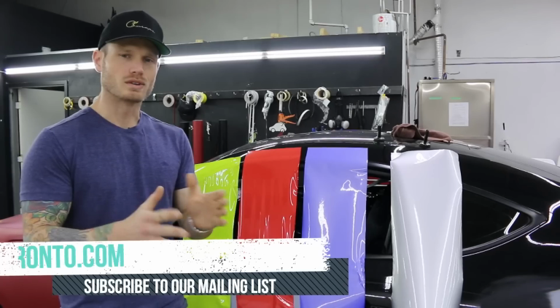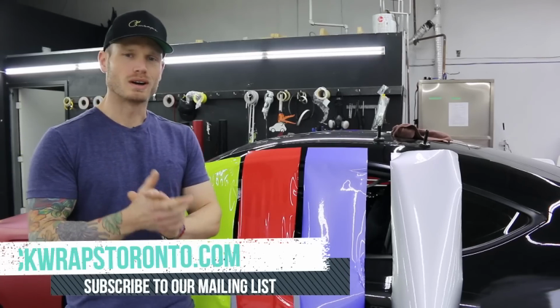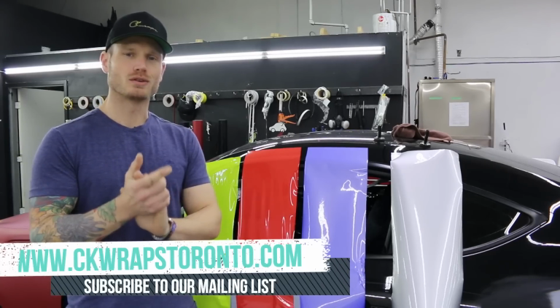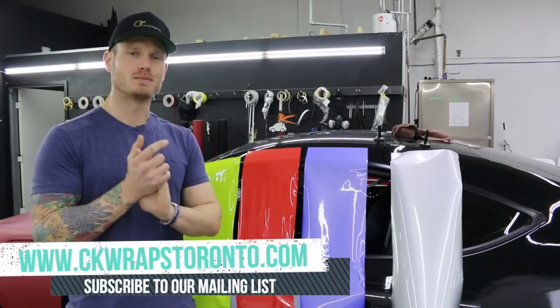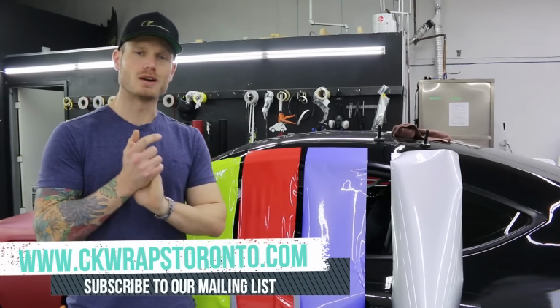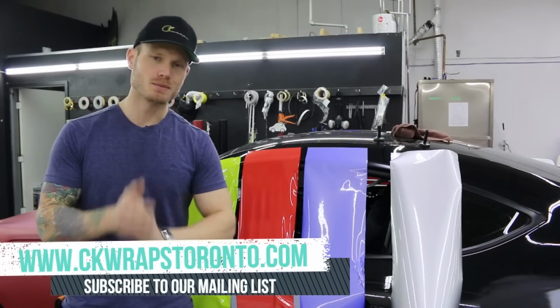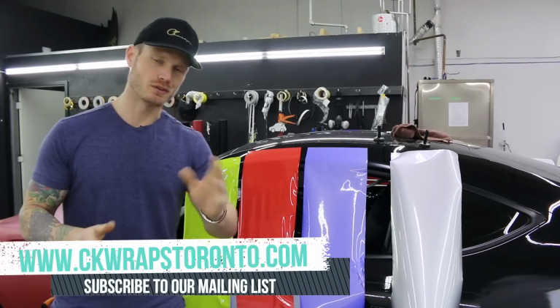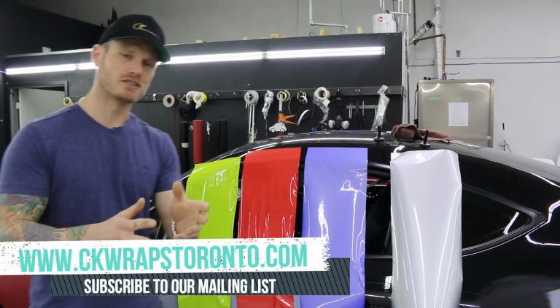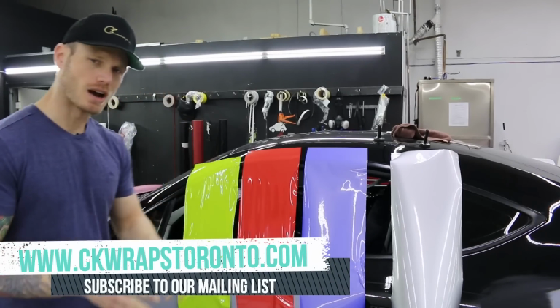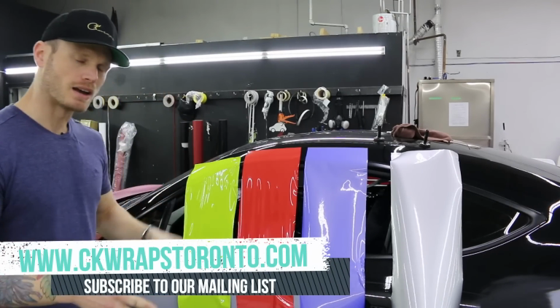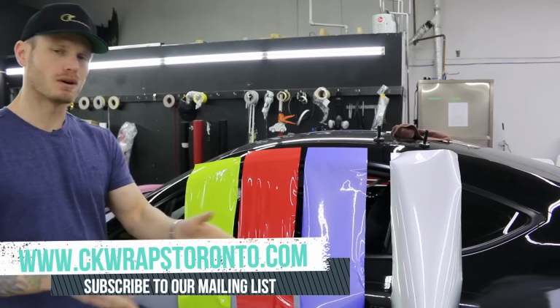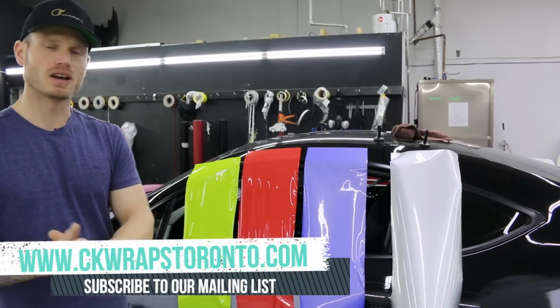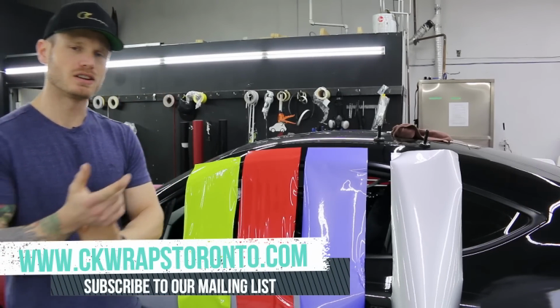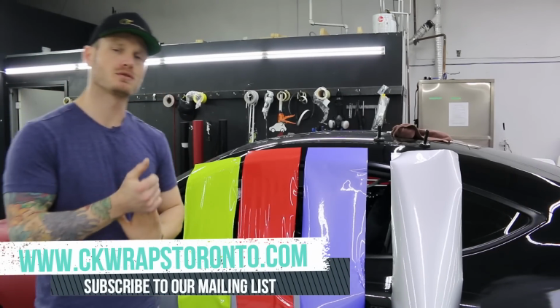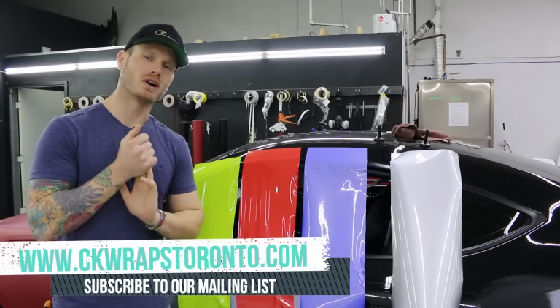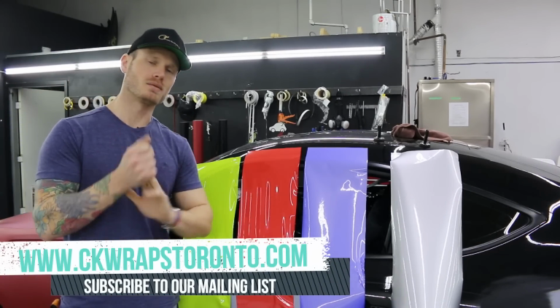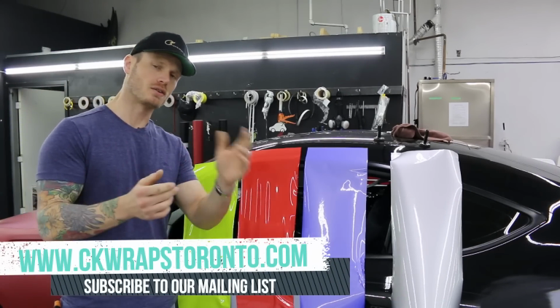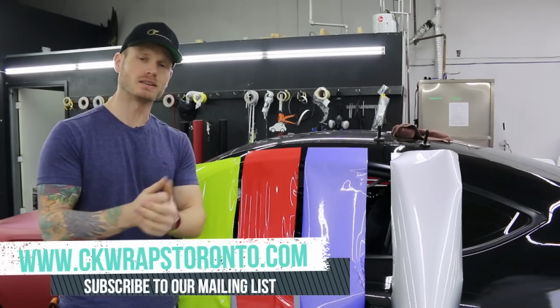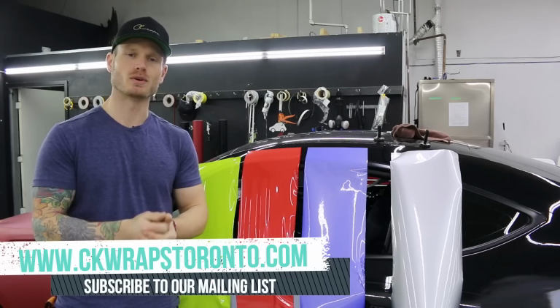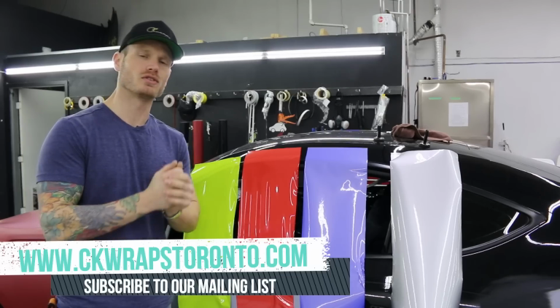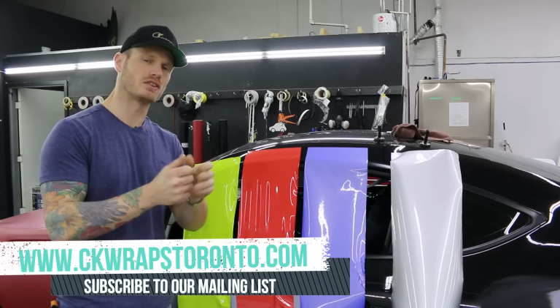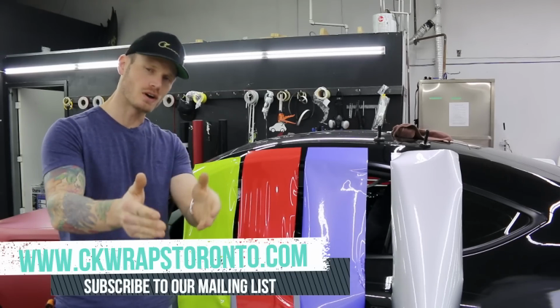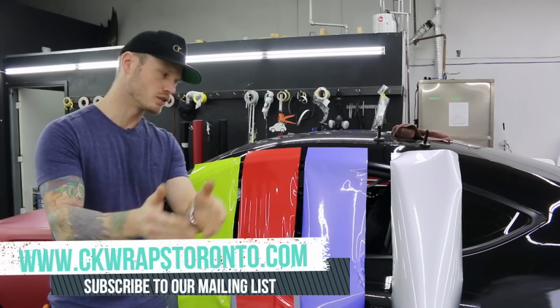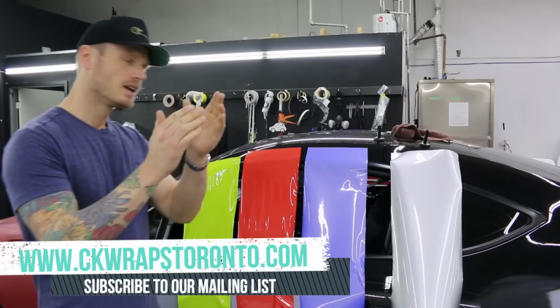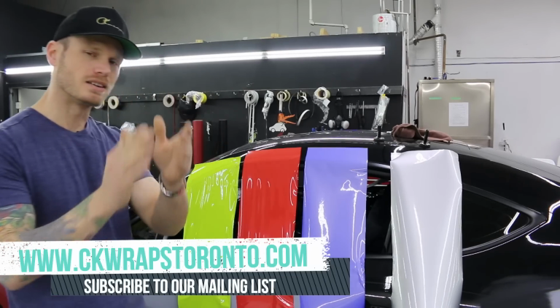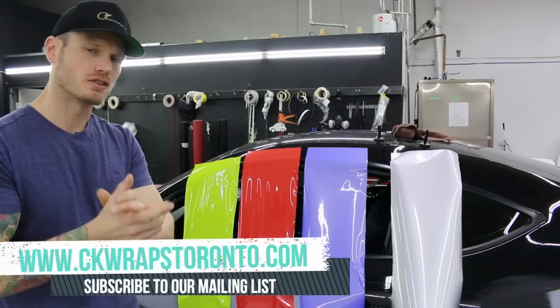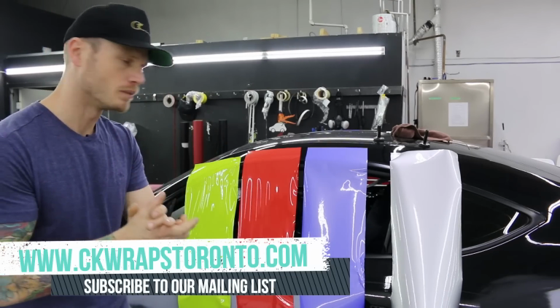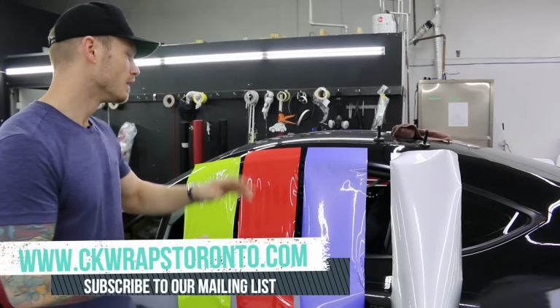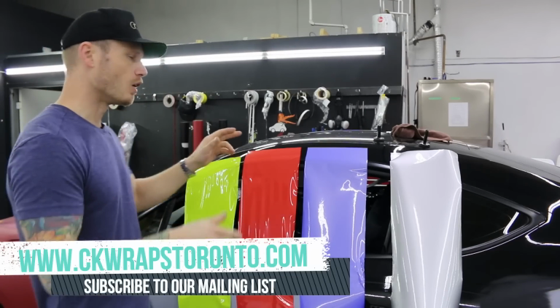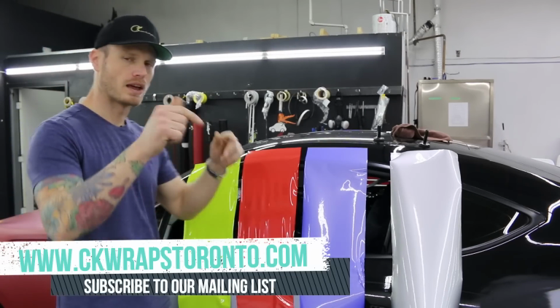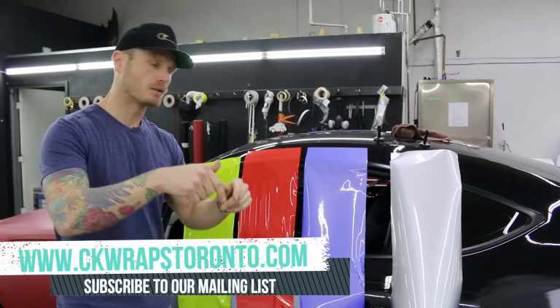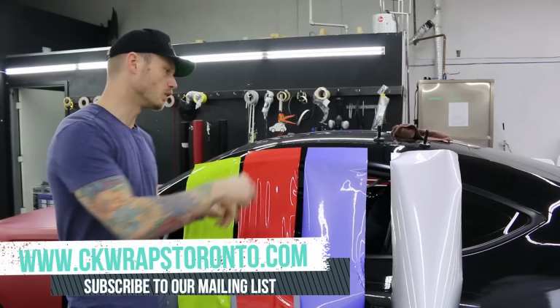What's going on guys? Christian here from CK Wraps. Don't forget to like and subscribe and check out my website CKWrapsToronto.com. Sign up for our mailing list for promotions, exclusive offers, and discounts. I'll put that in the description below.